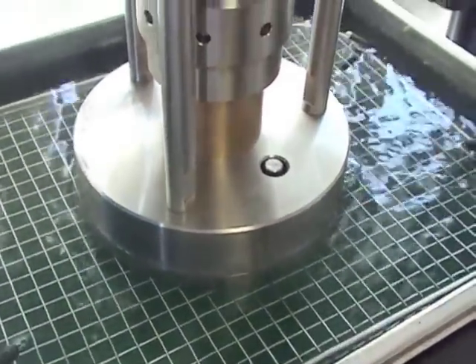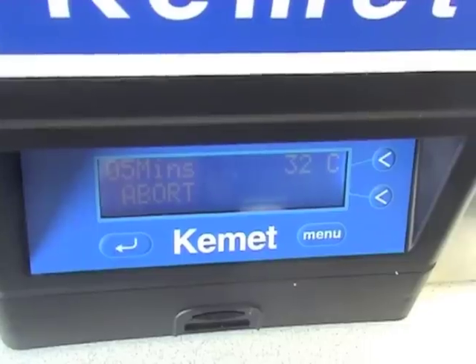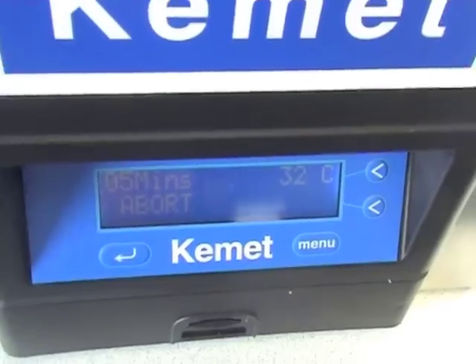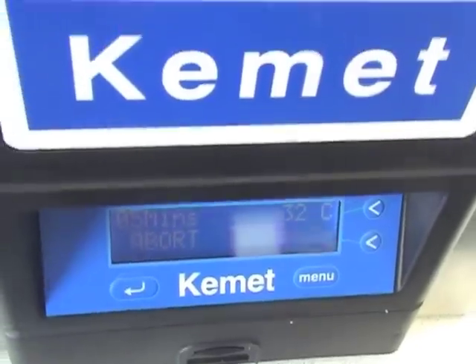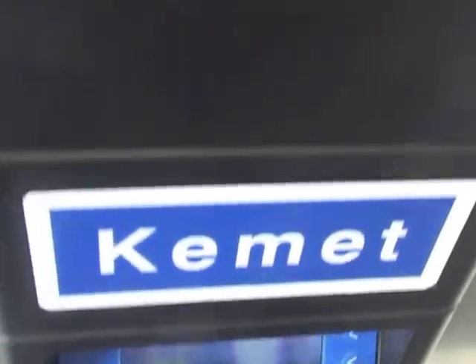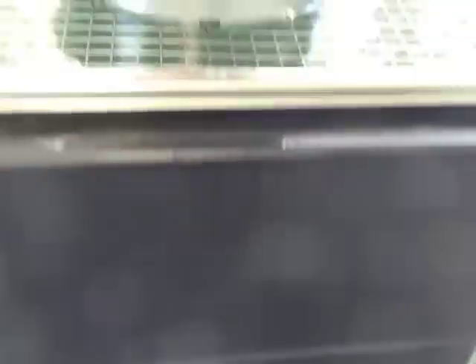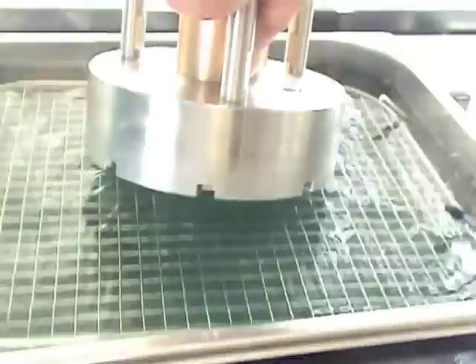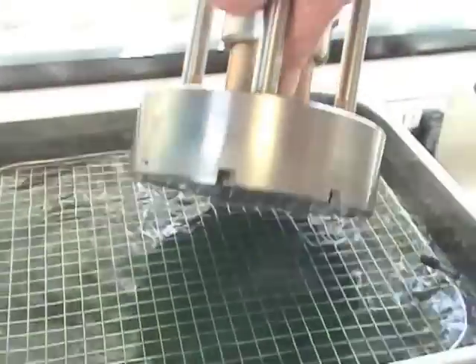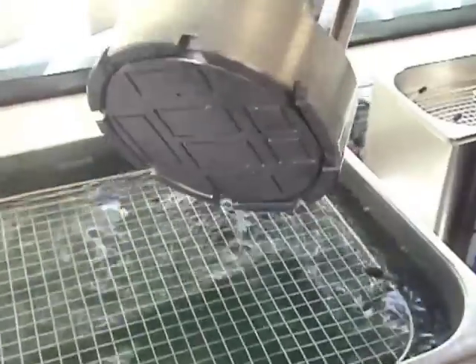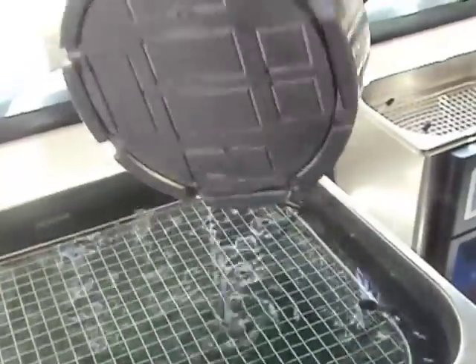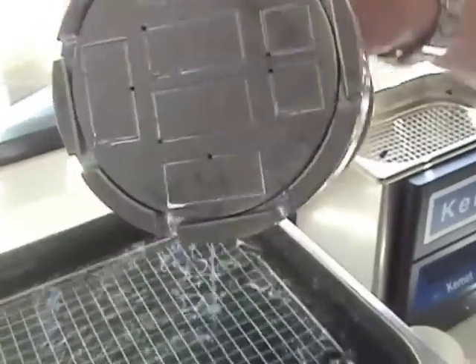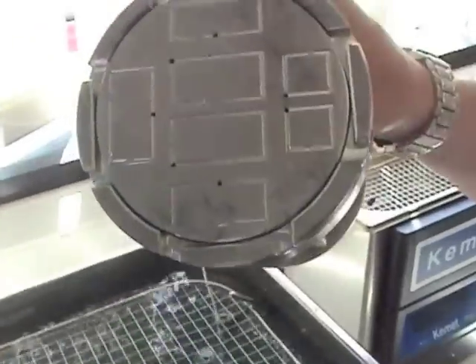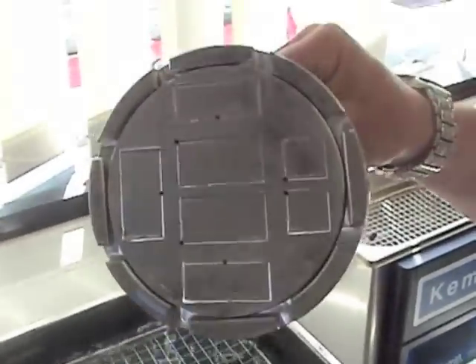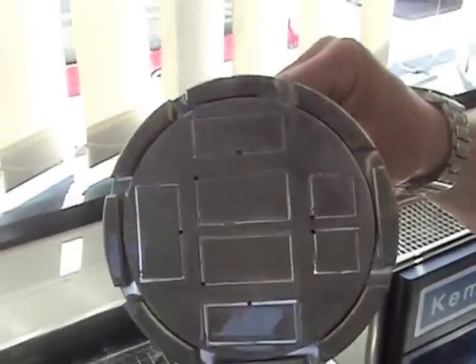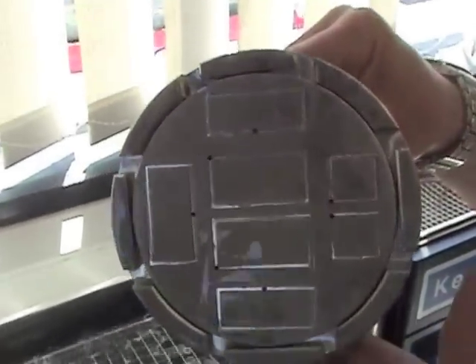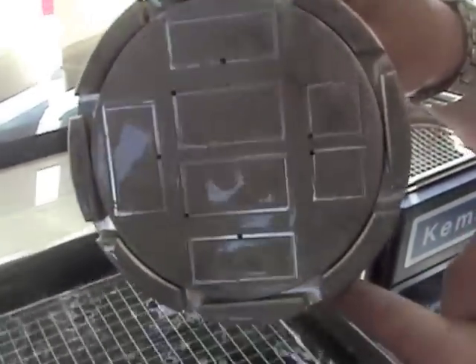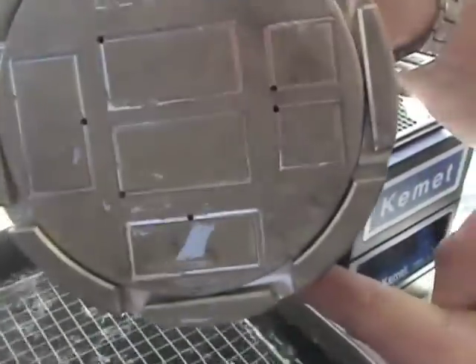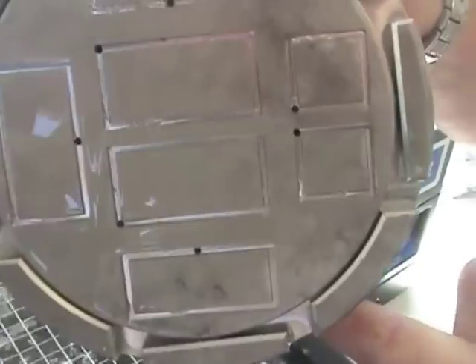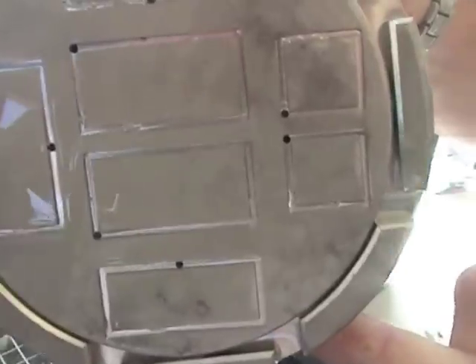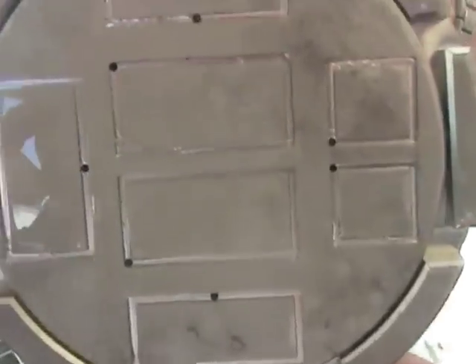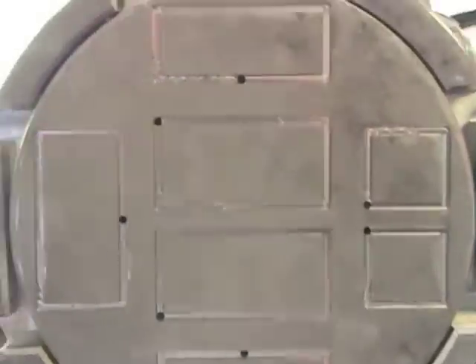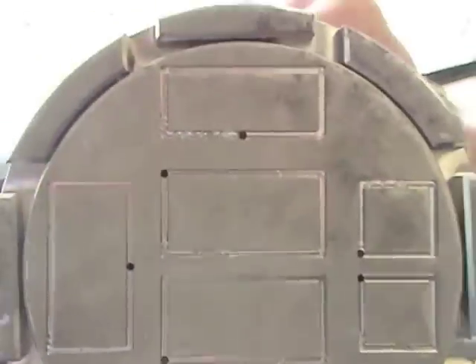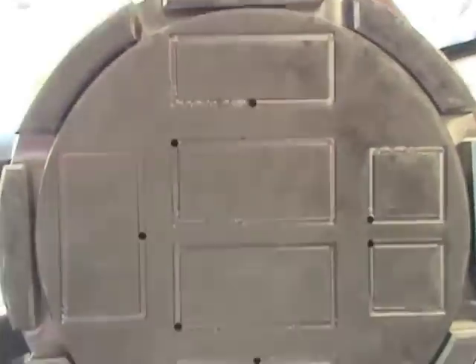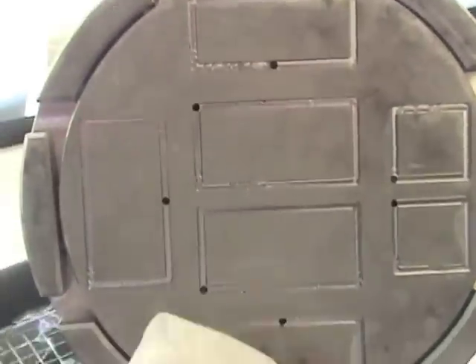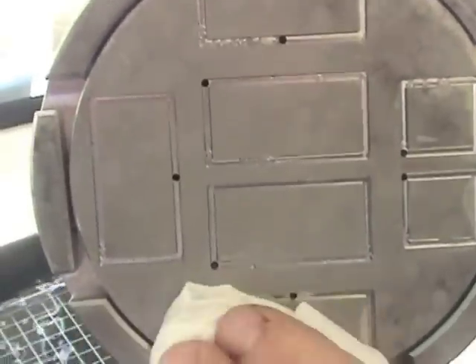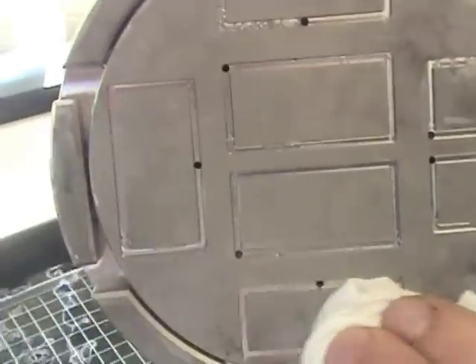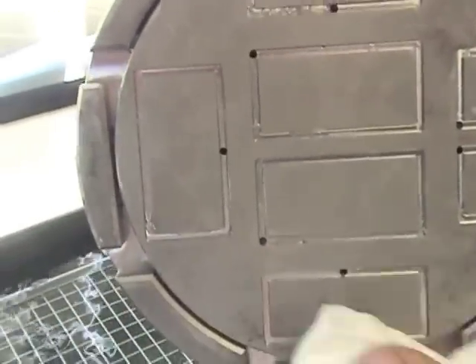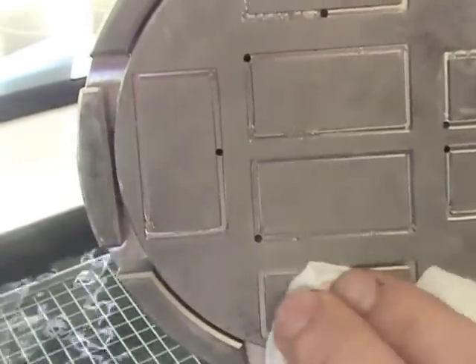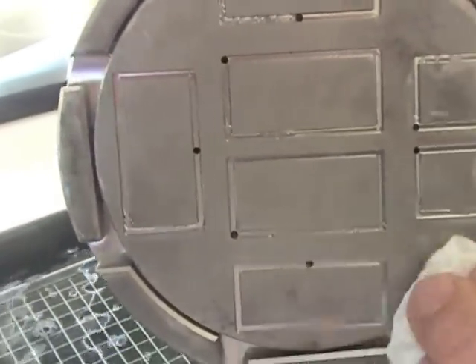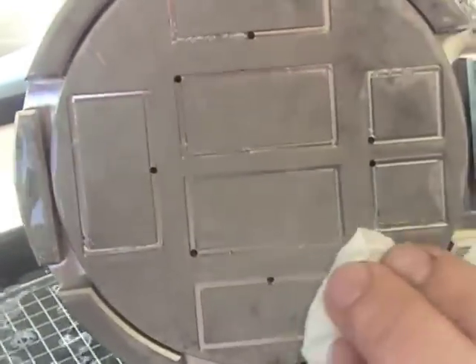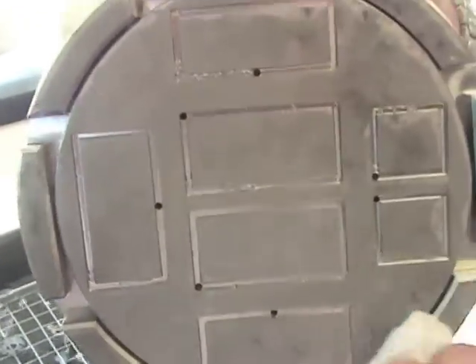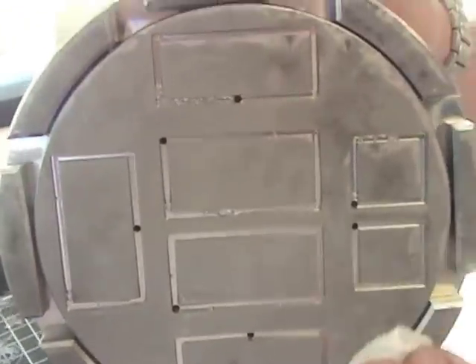After 5 minutes, have a look at the base of your jig. As you can see, 90% of the slurry has been removed and can be easily wiped away with a tissue.